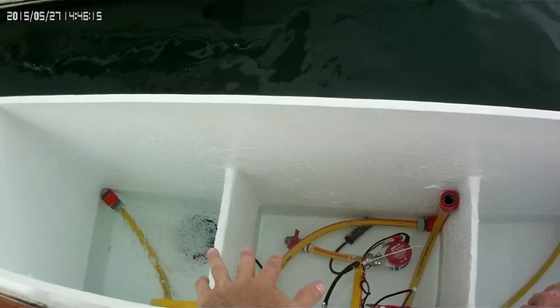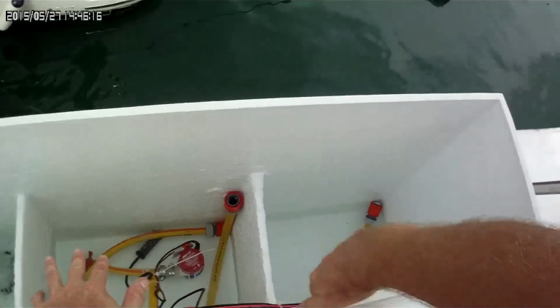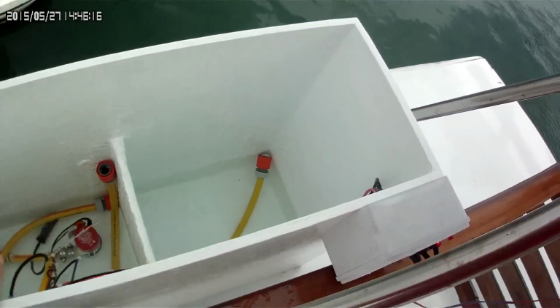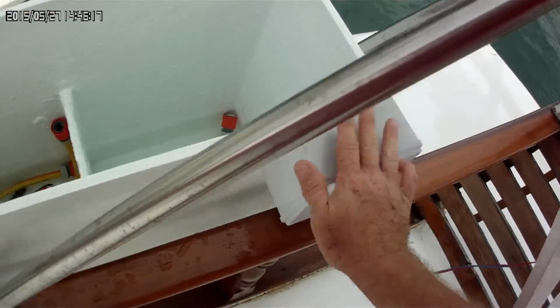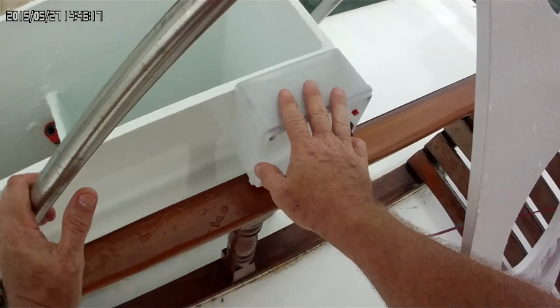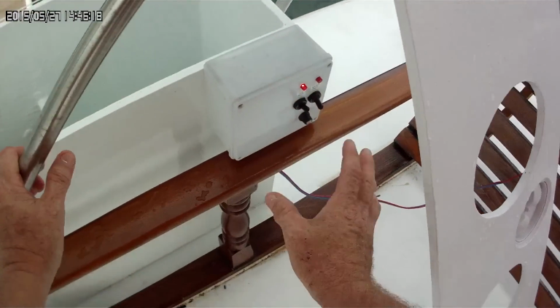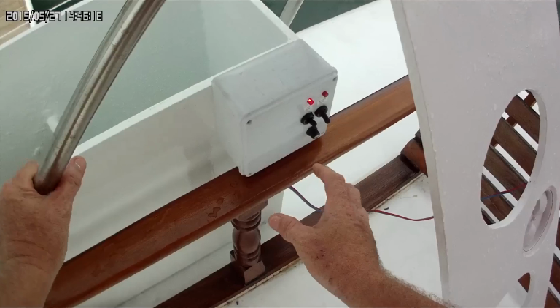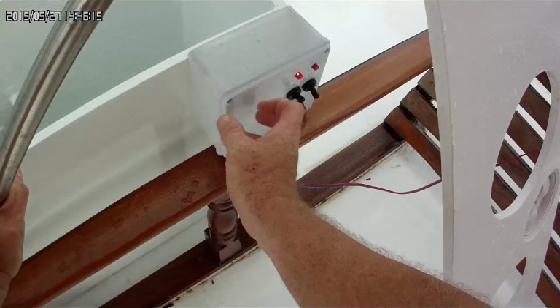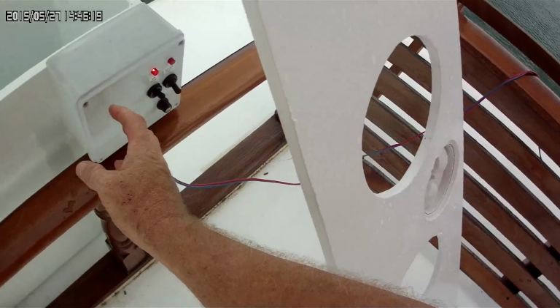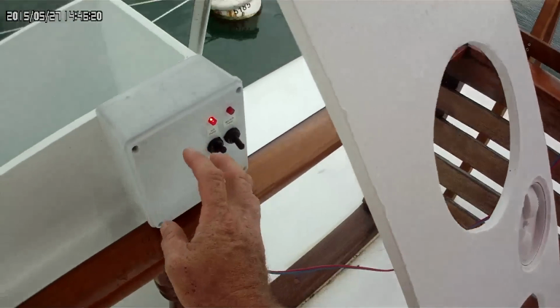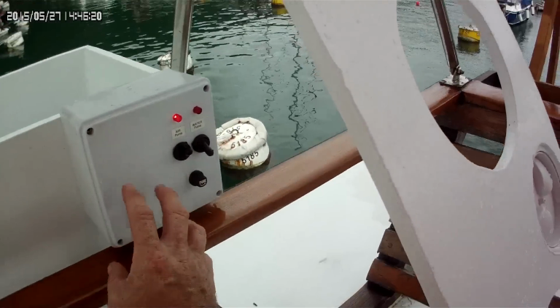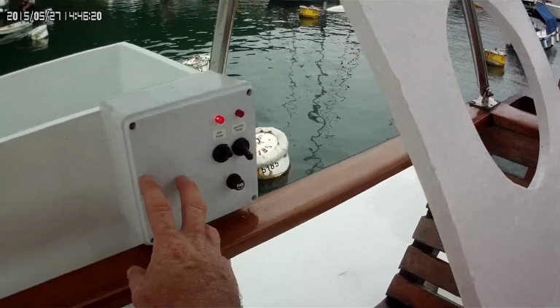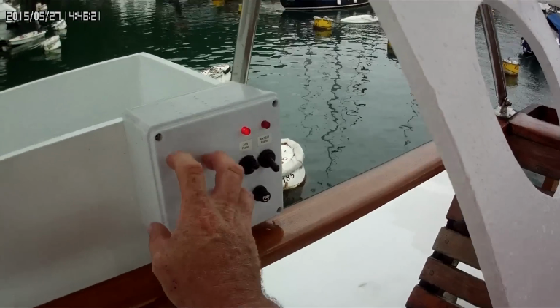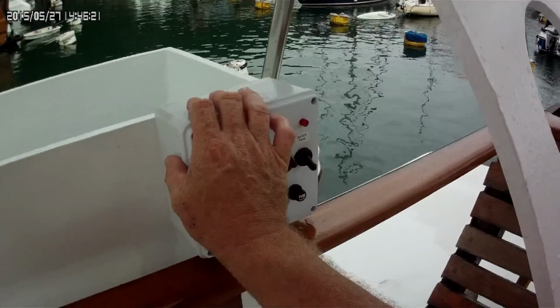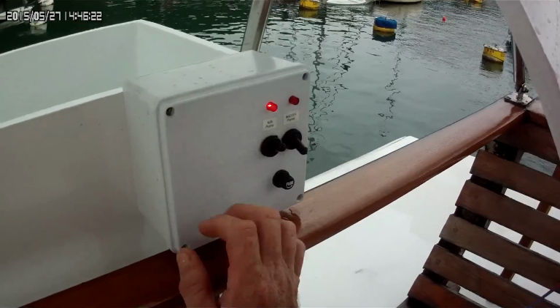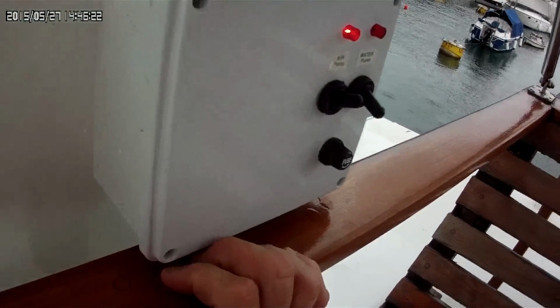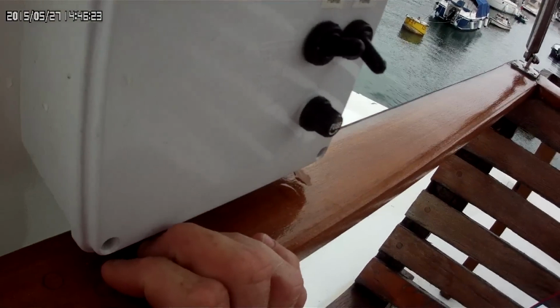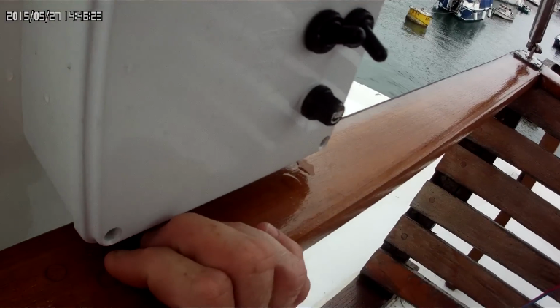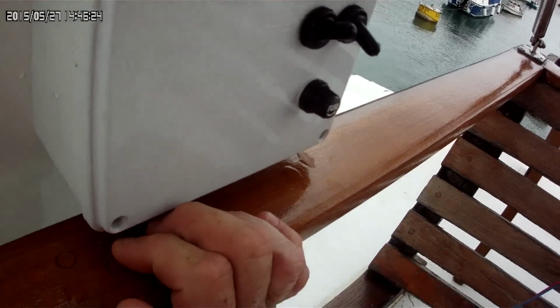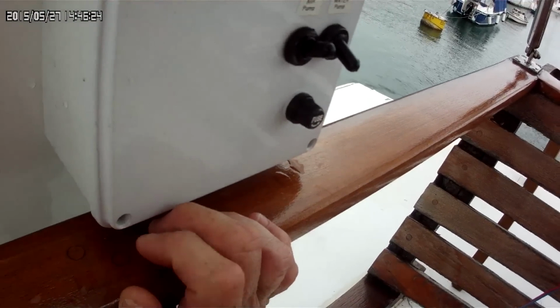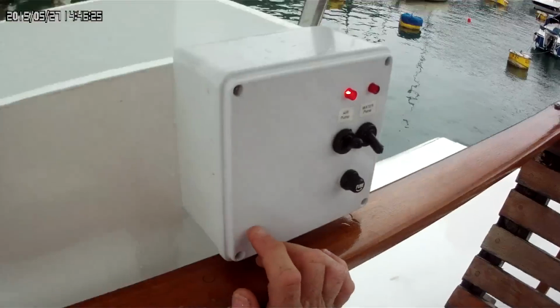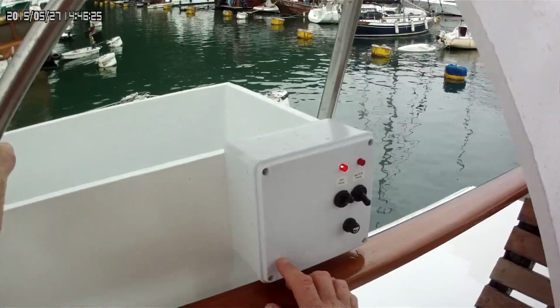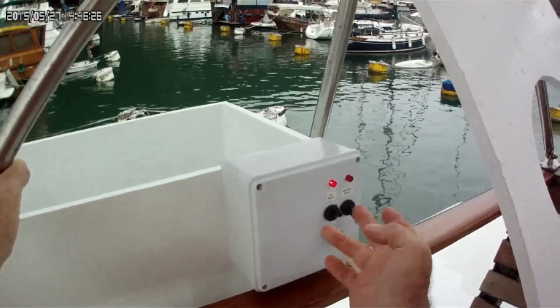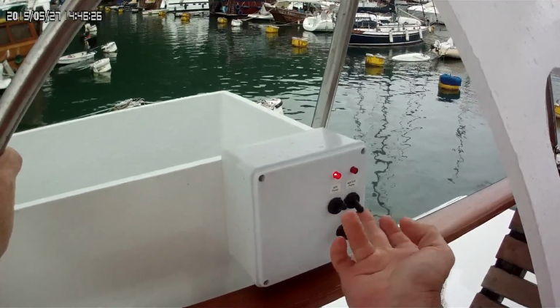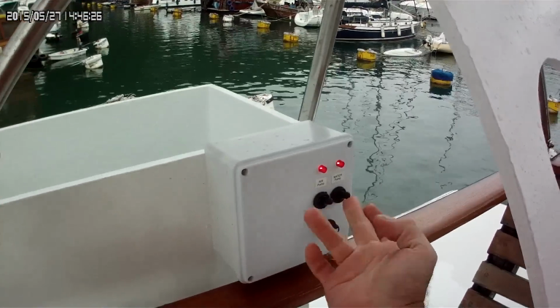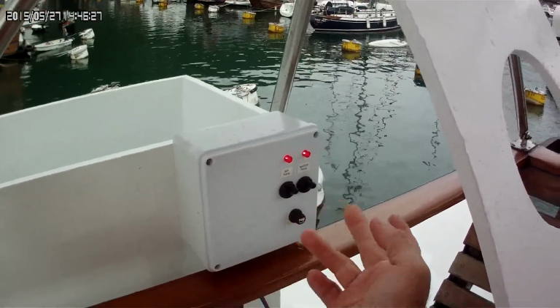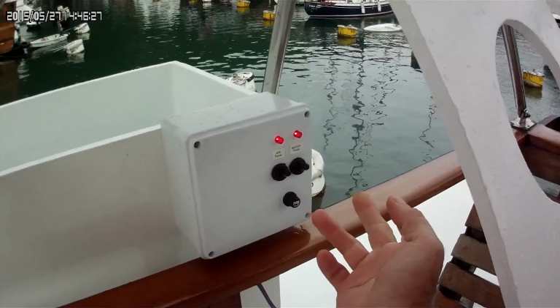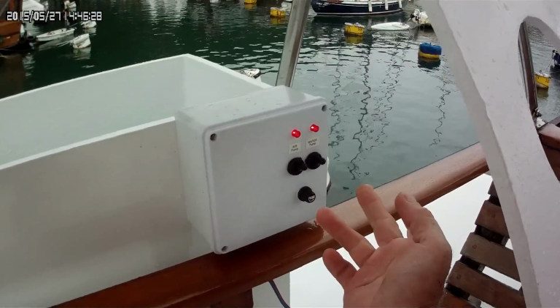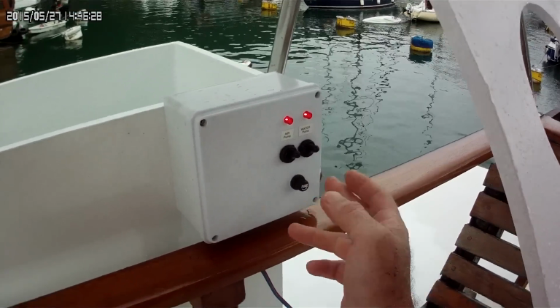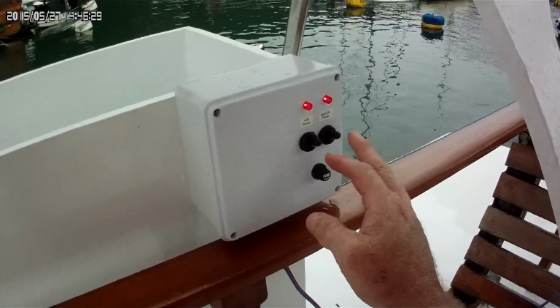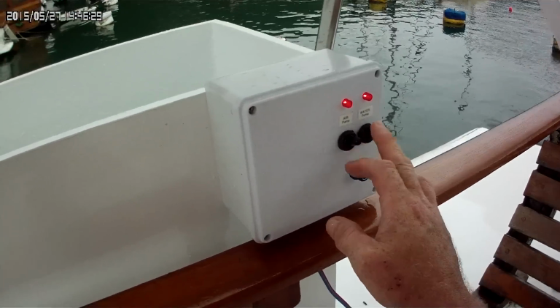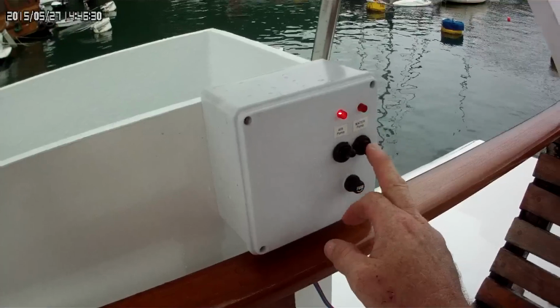The air pump is inside this — it's really, really quiet. The water pump is louder than the air pump.